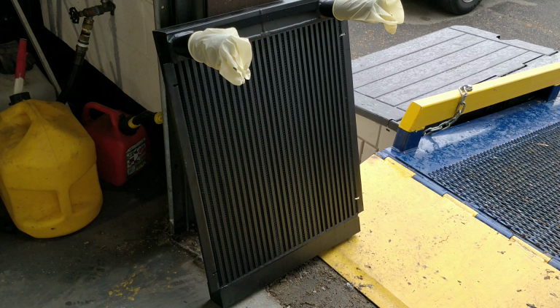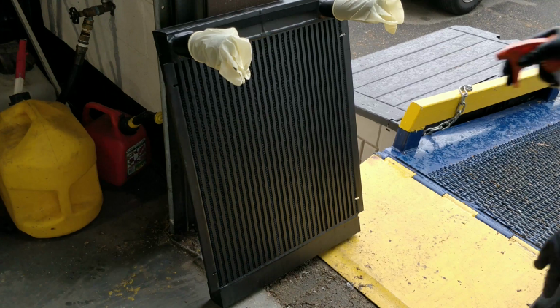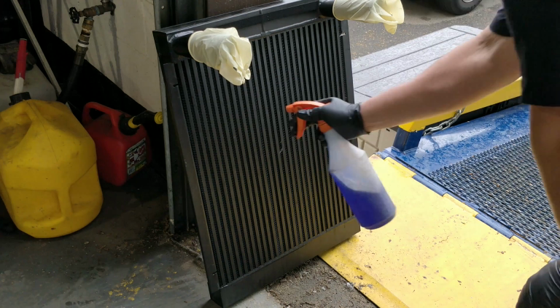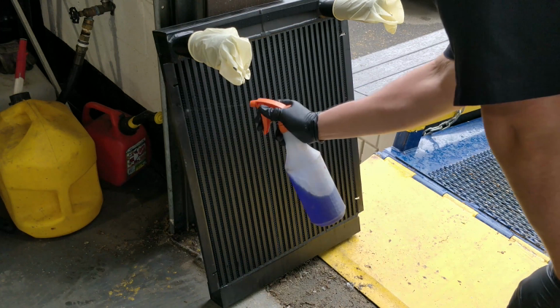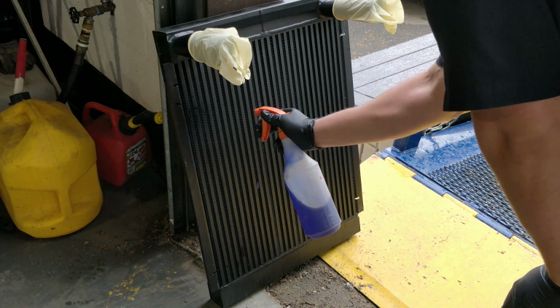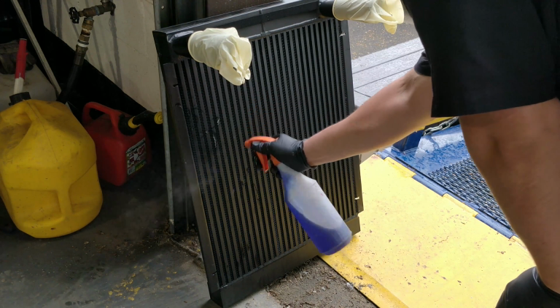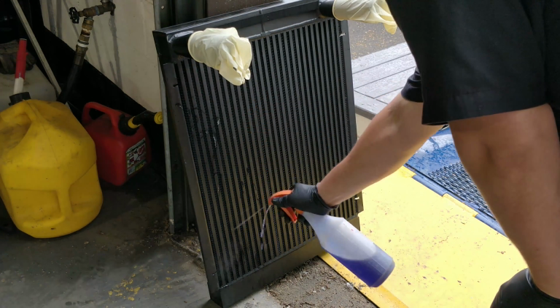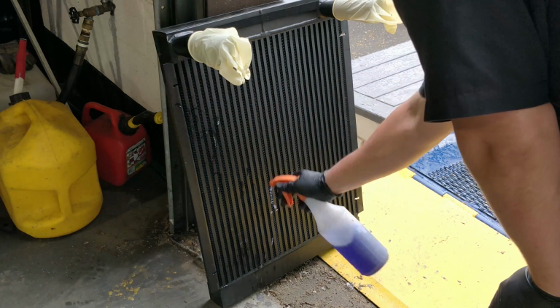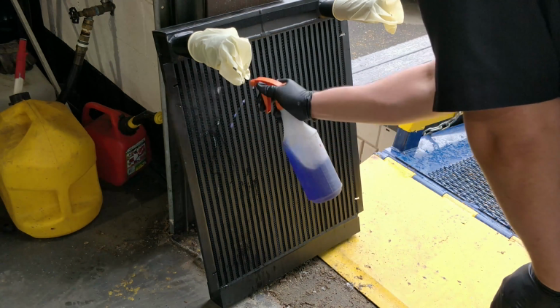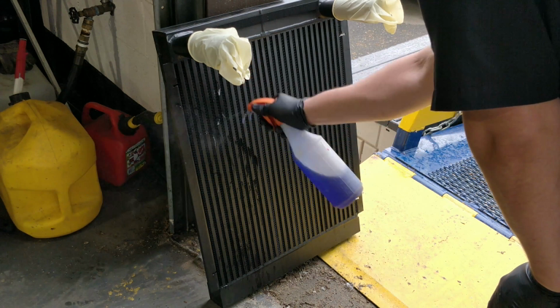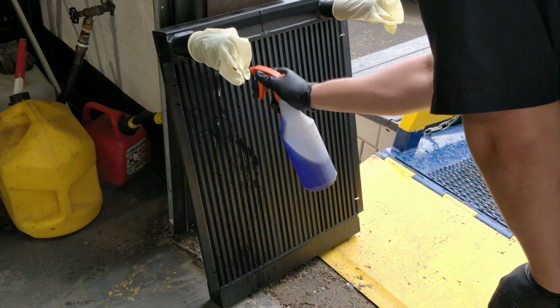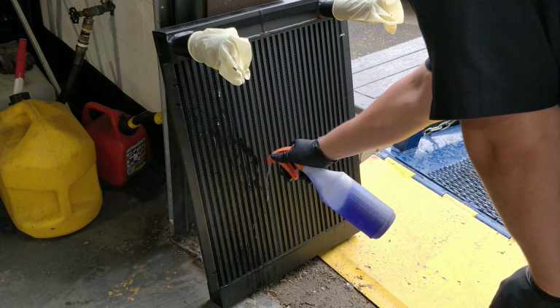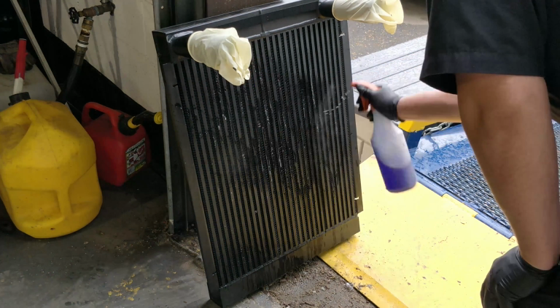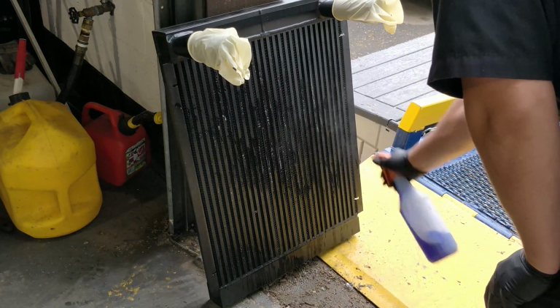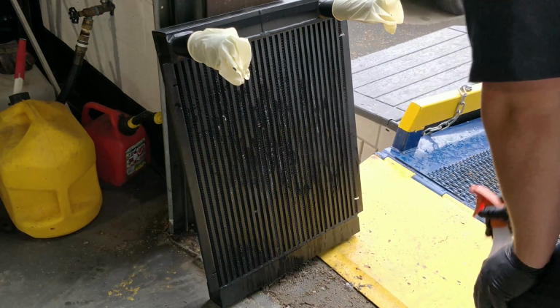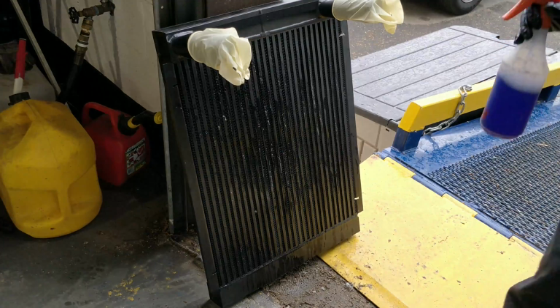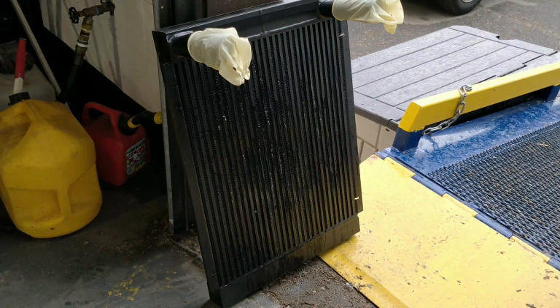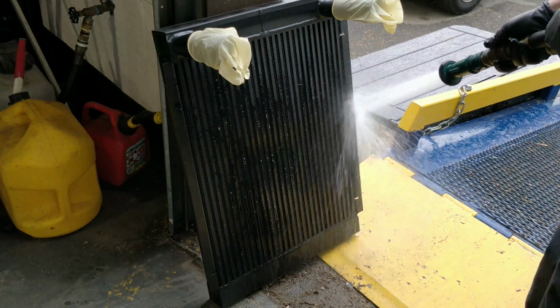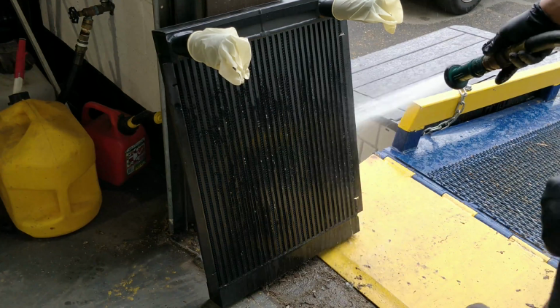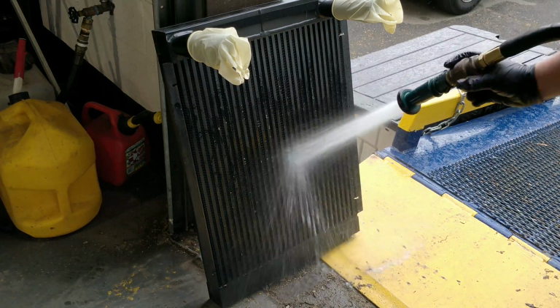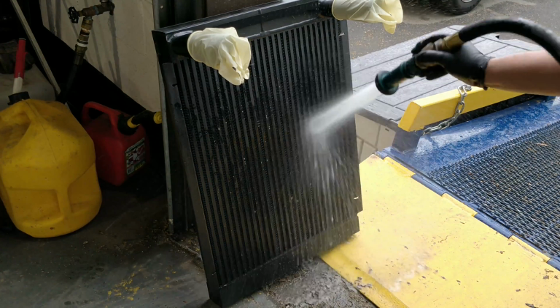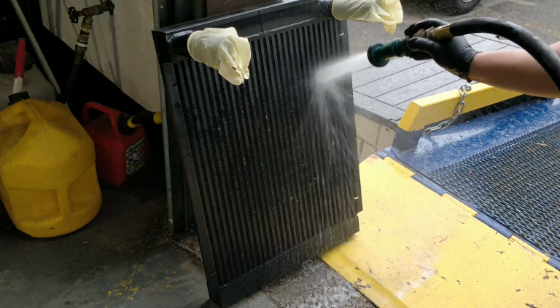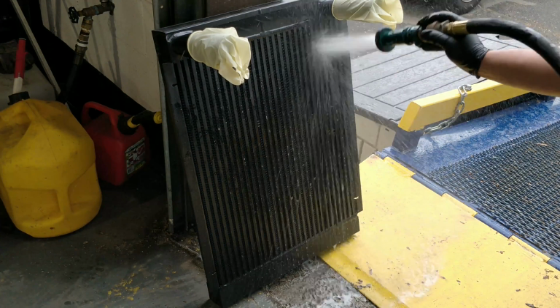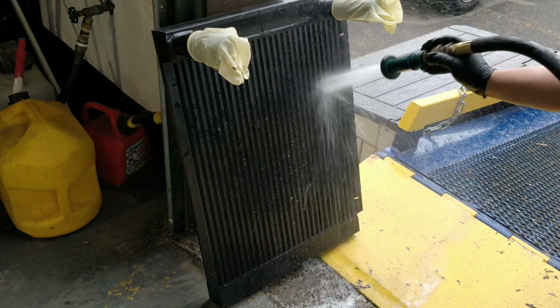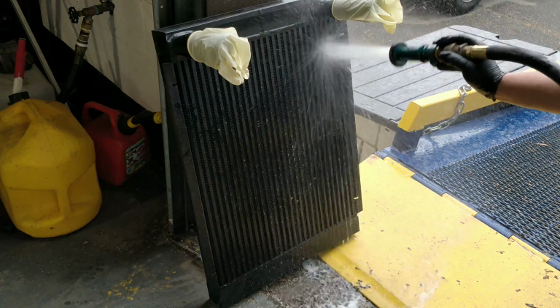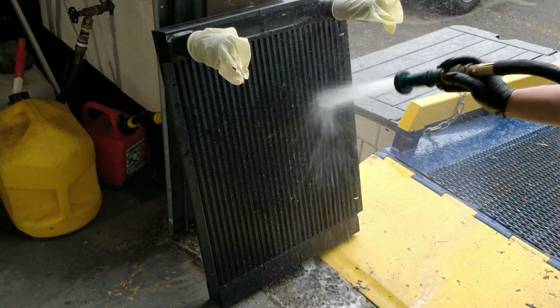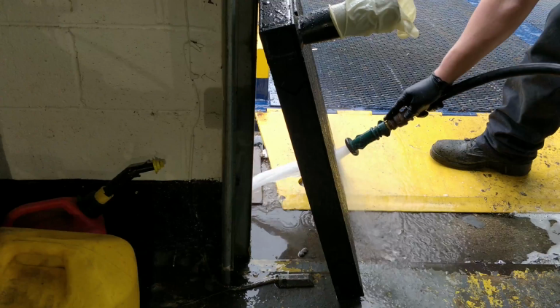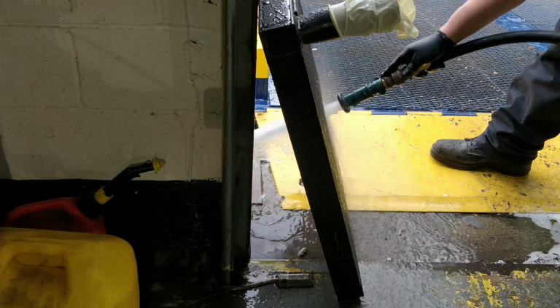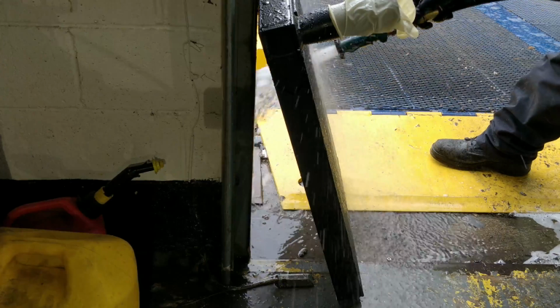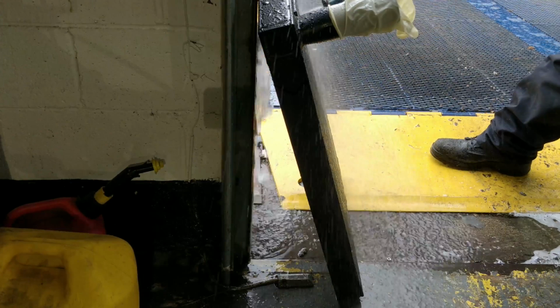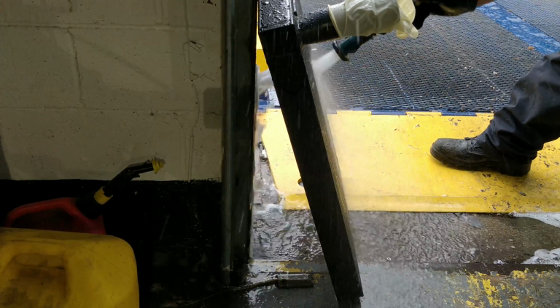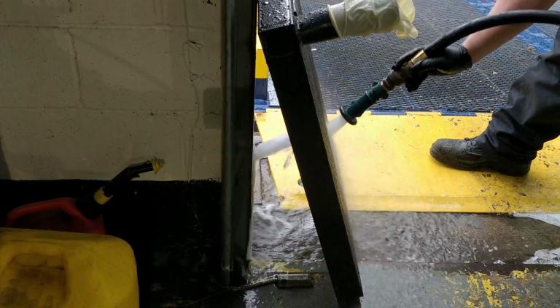To properly clean the intercooler, use the greaser to spray all the fin channels from the inlet side. Then use a high pressure or high volume of water to flush the intercooler out from the inlet side as well.